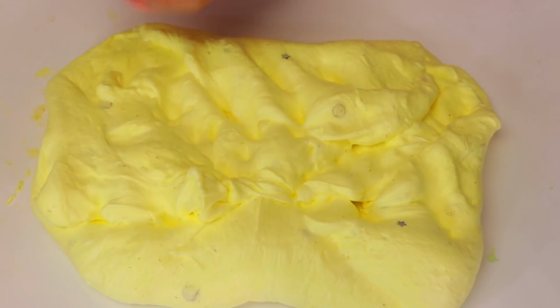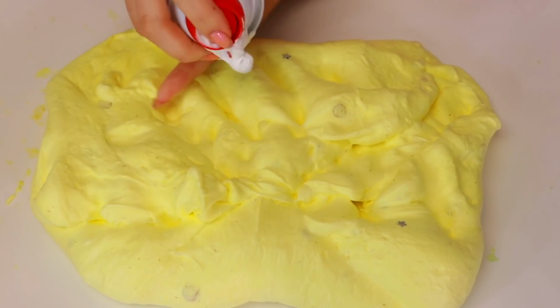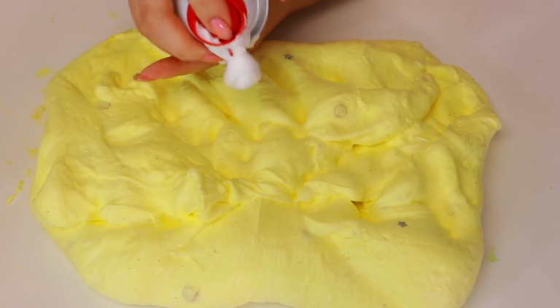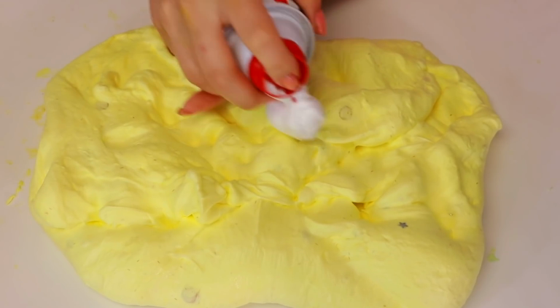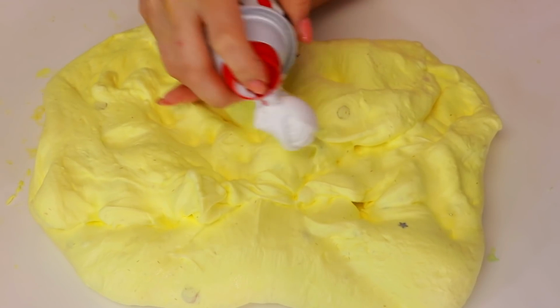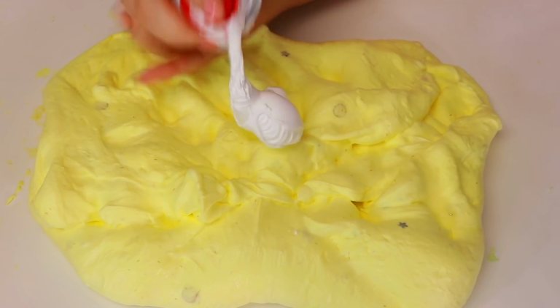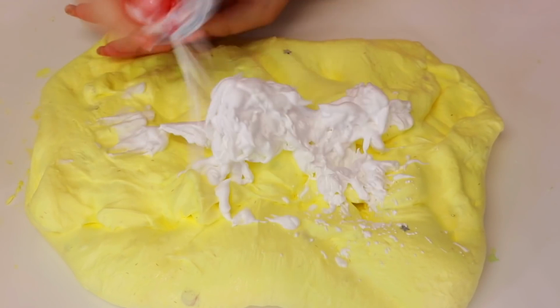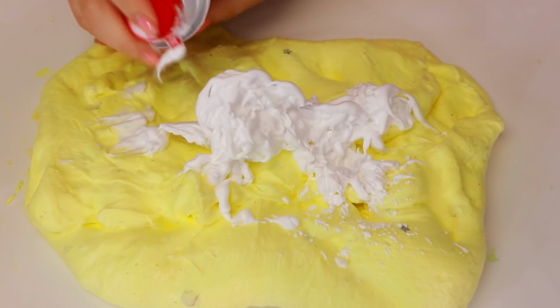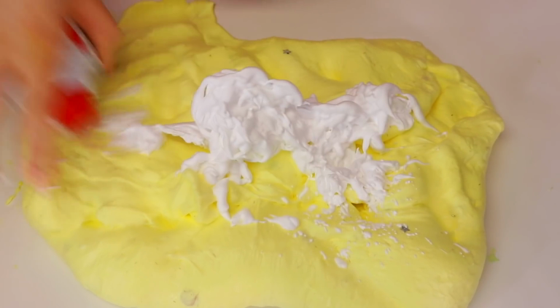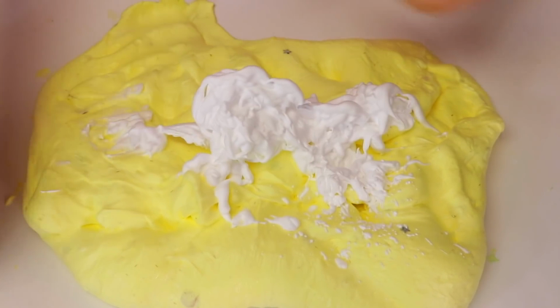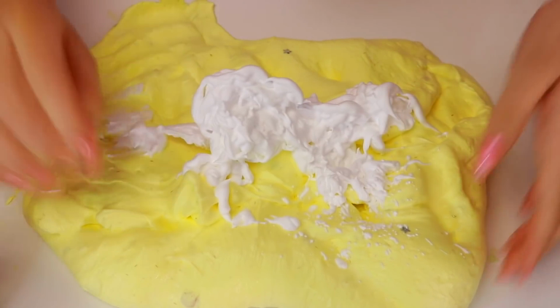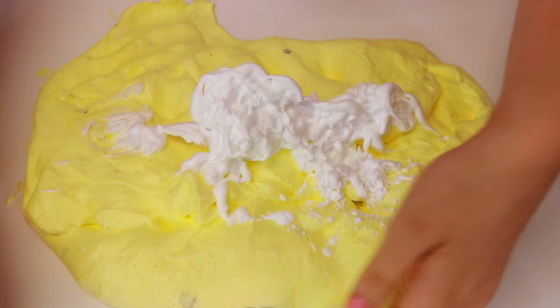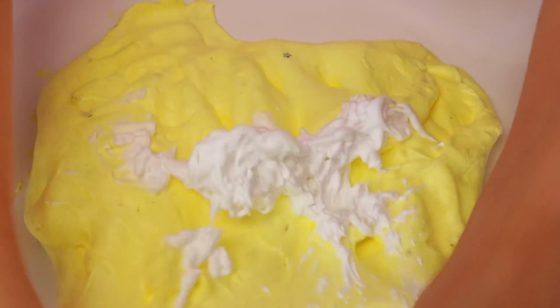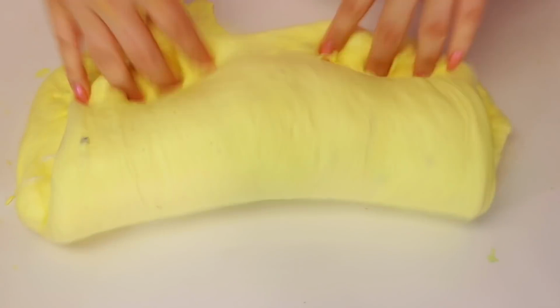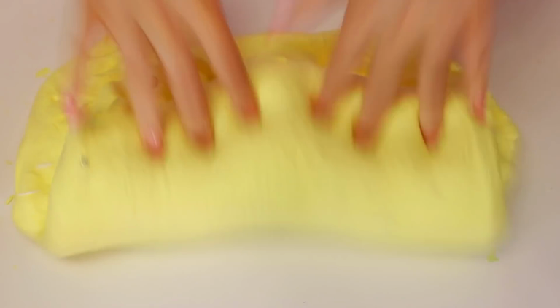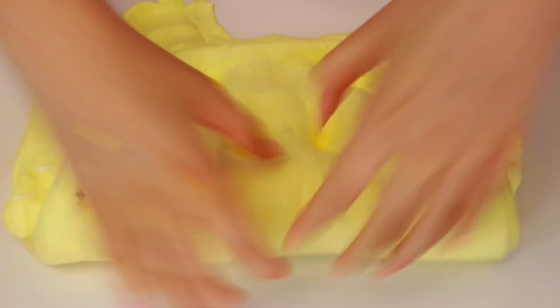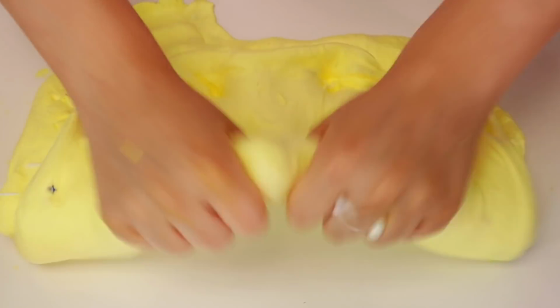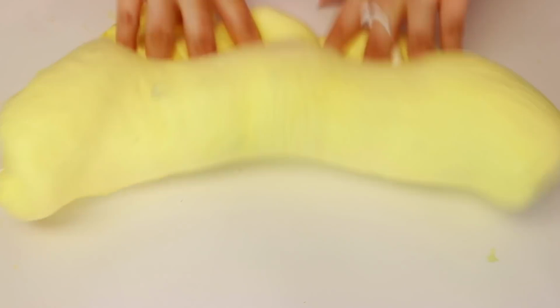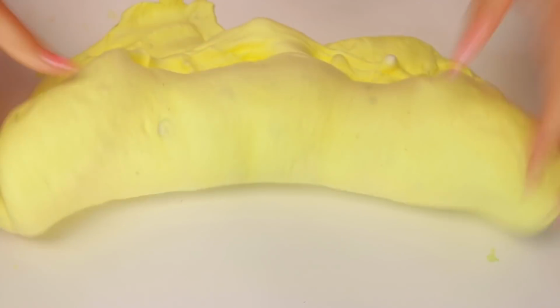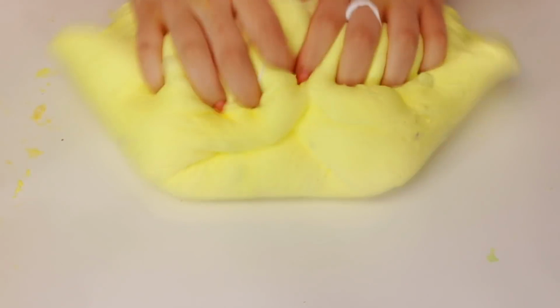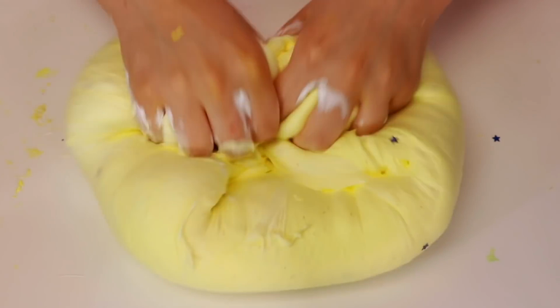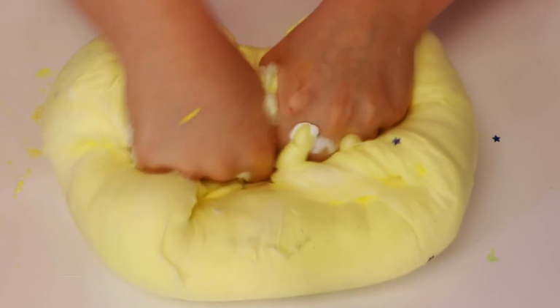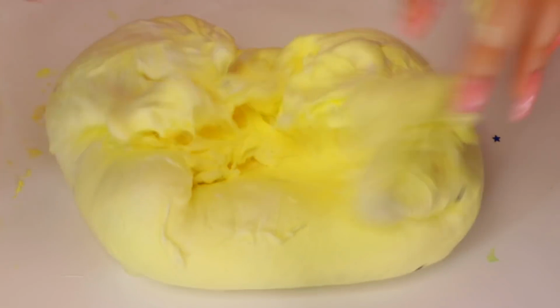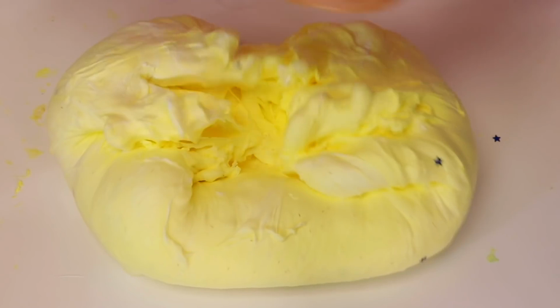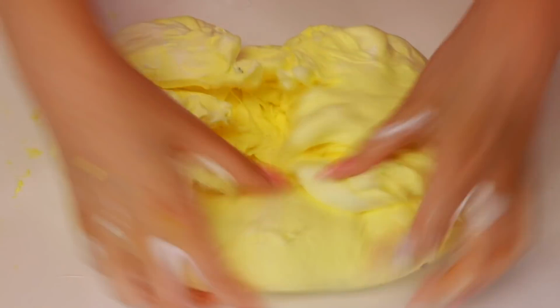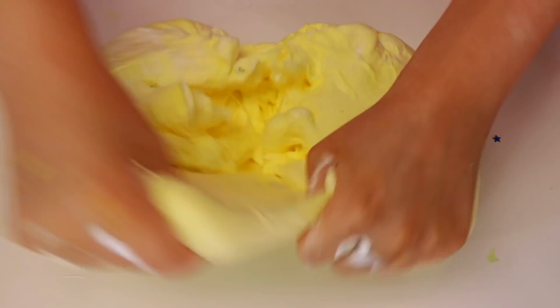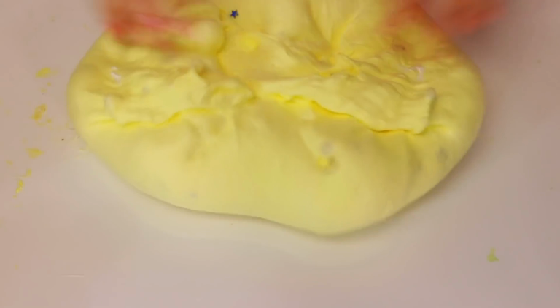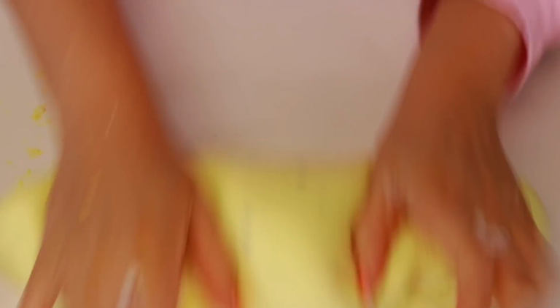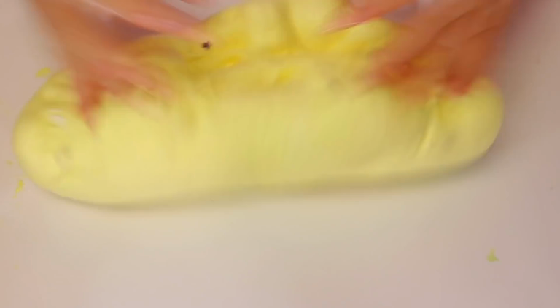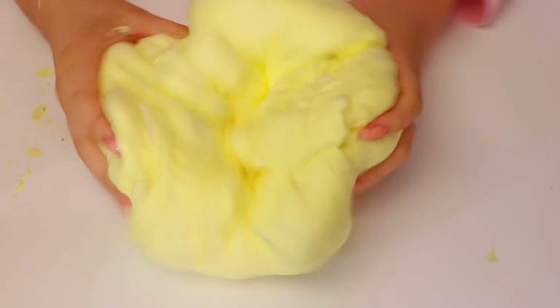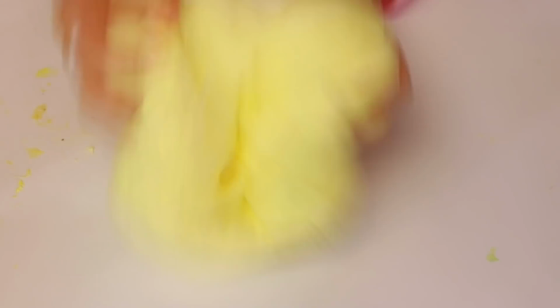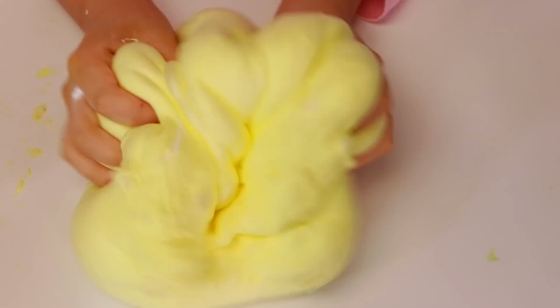Alright guys, so I added some lotion, I actually needed it in there. Now we're going to put a little bit more shaving cream - okay I think that's good. Let's mix that in. Alright, there it all is.